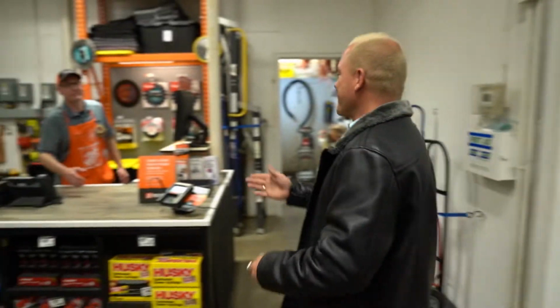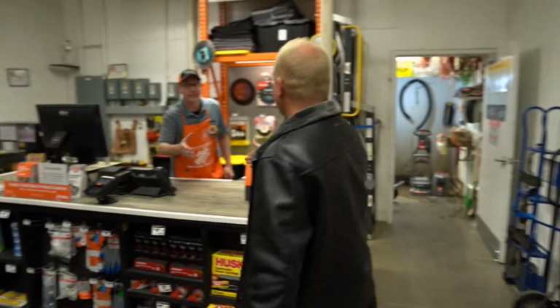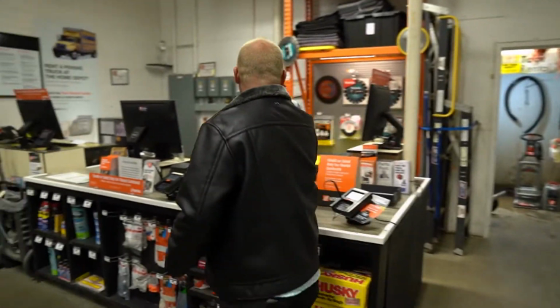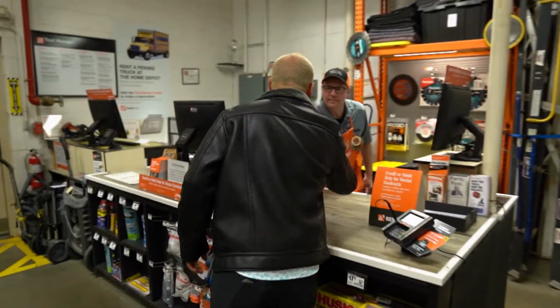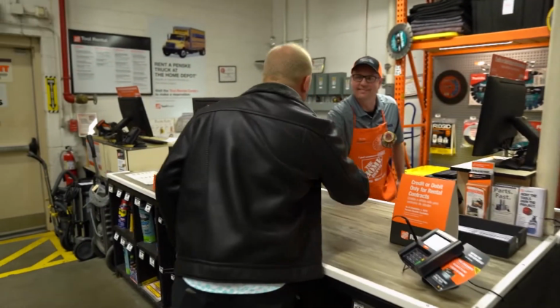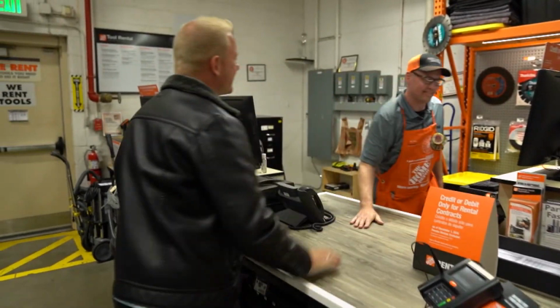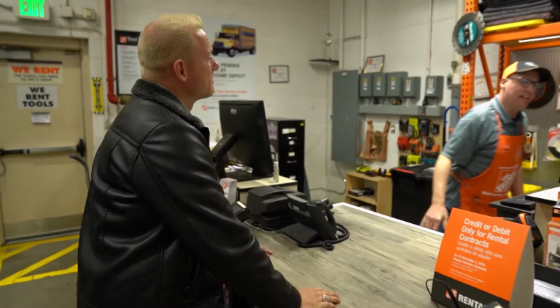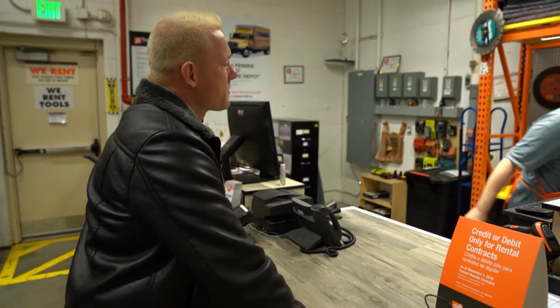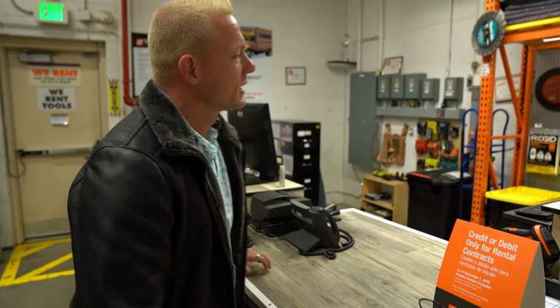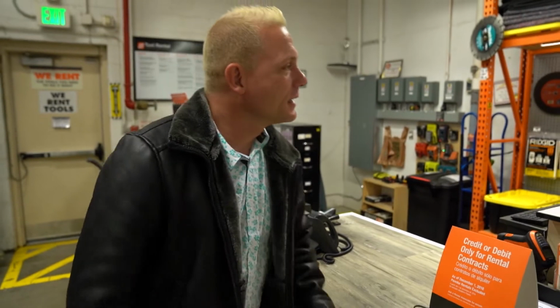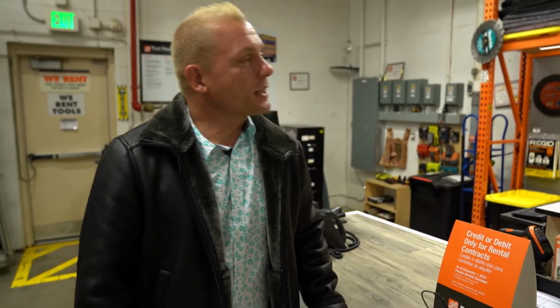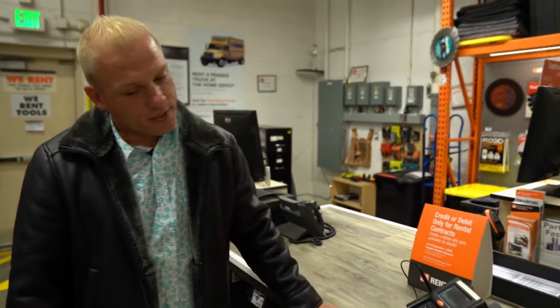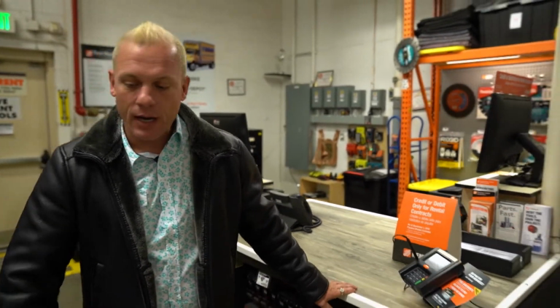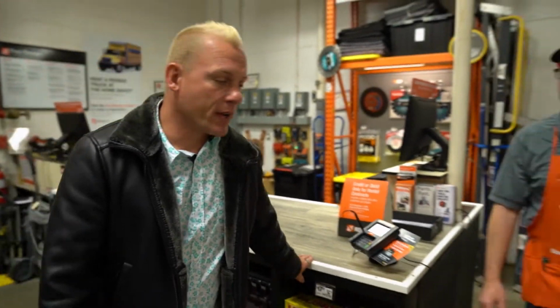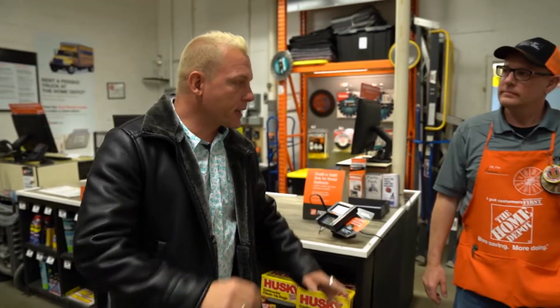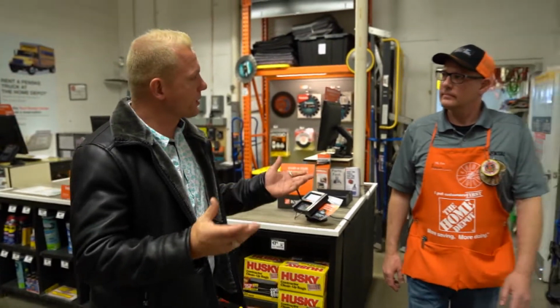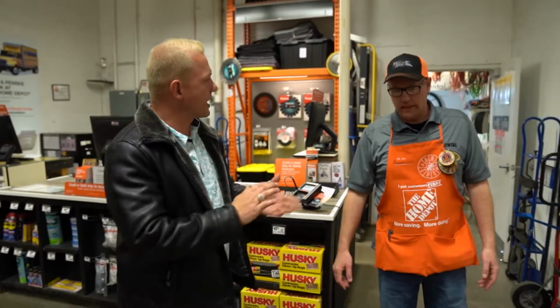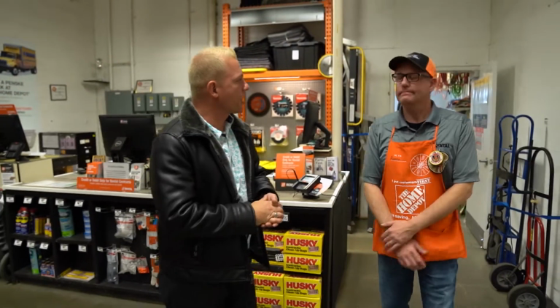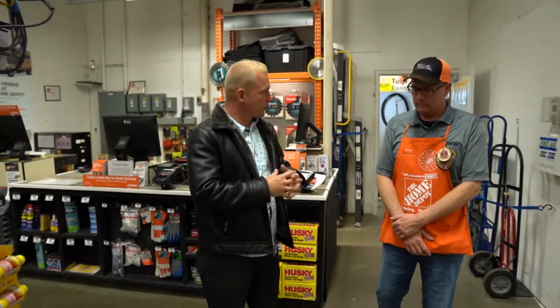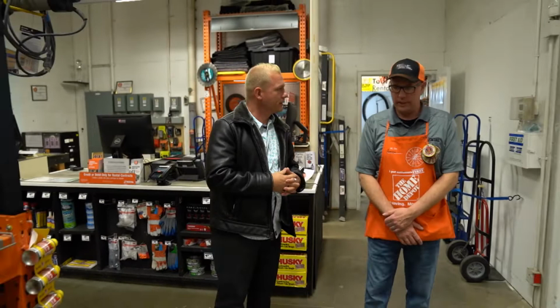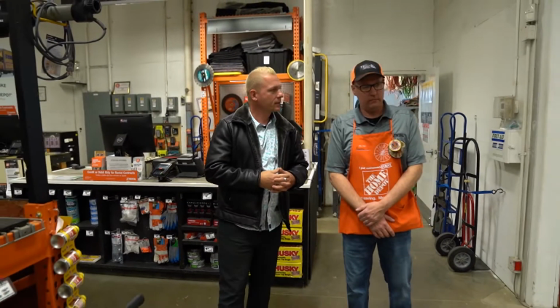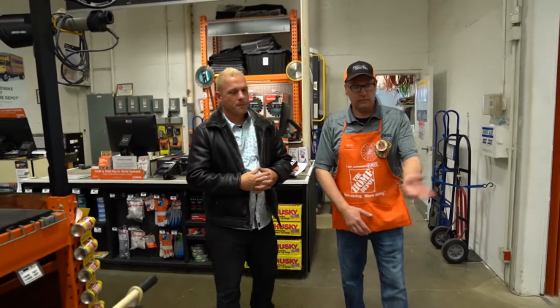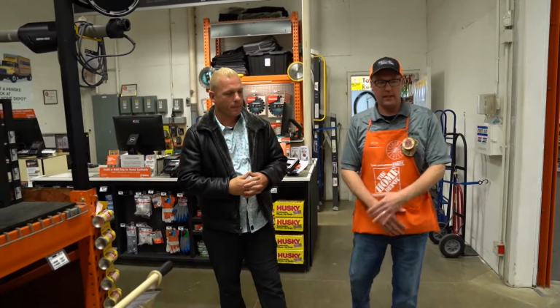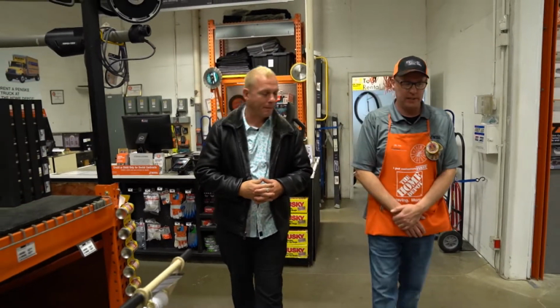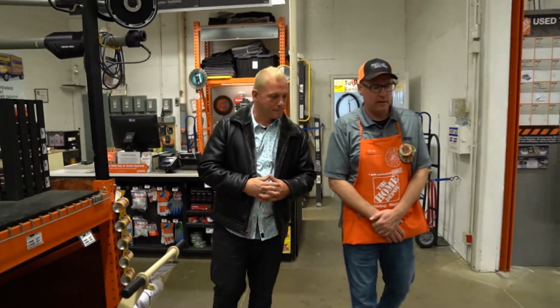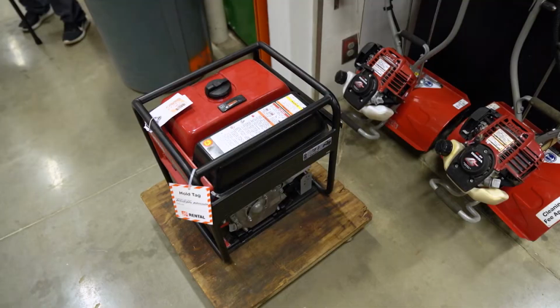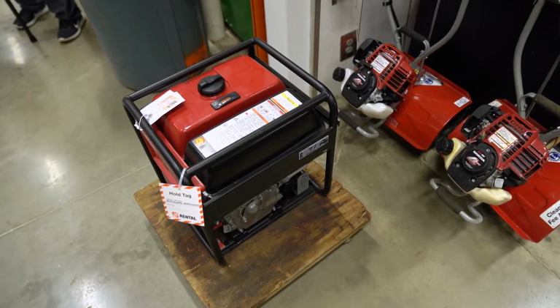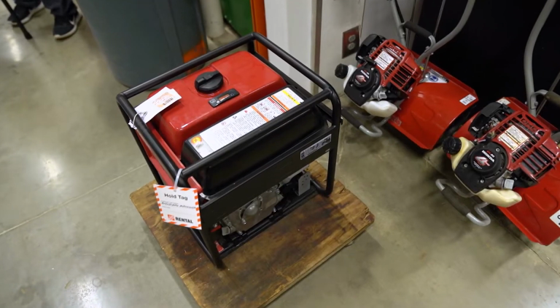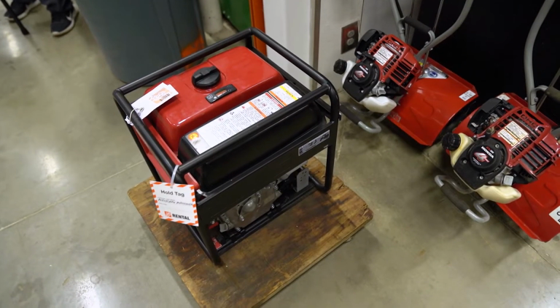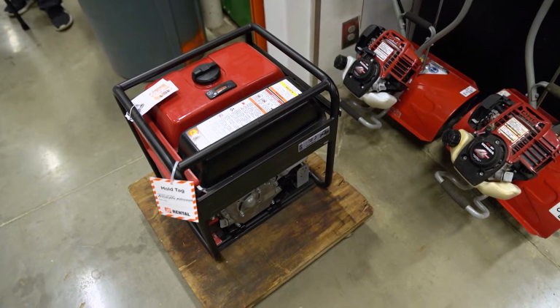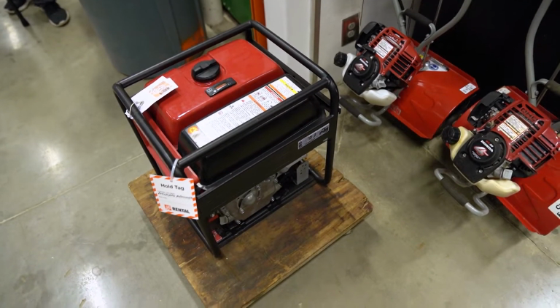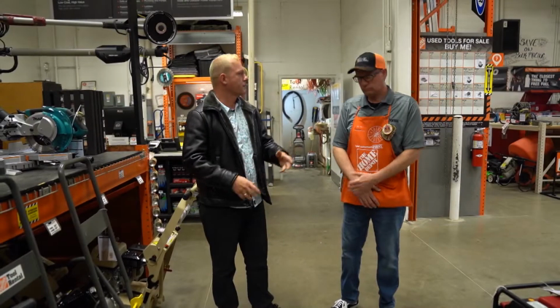Hey Ryan, nice to meet you. So you were the military makeover, right? Yes sir. We're here to get a bunch of tools — you guys got them all reserved for me. We sure do. Got your gas generator right here, so guys can plug in their drills and battery chargers.